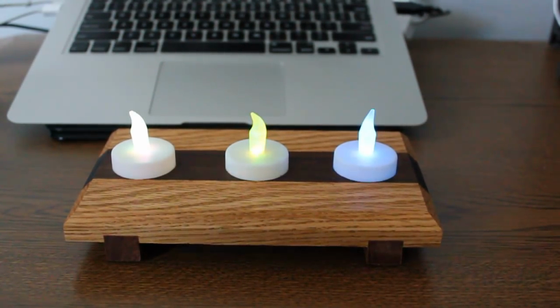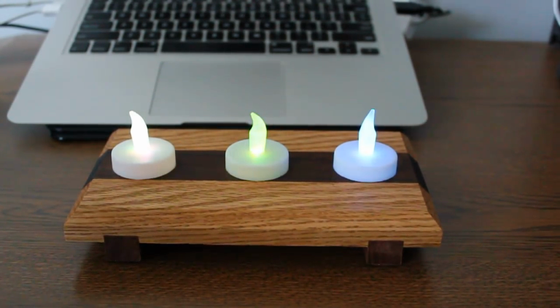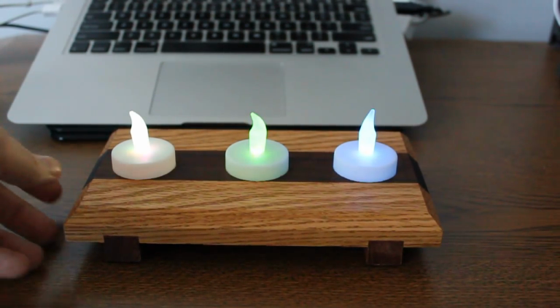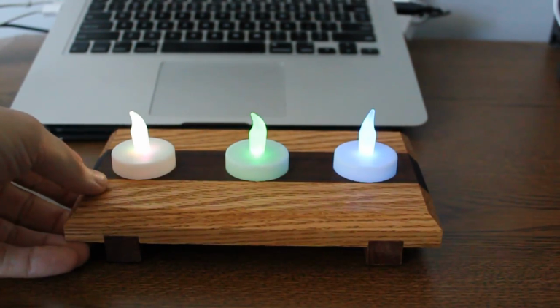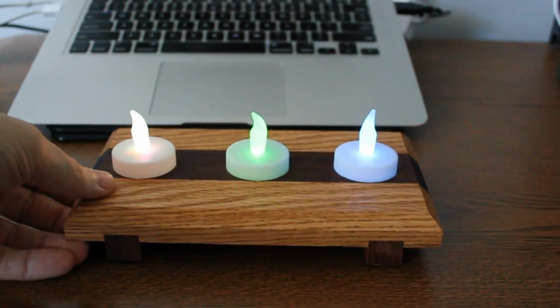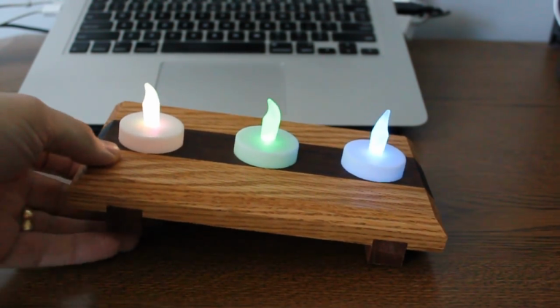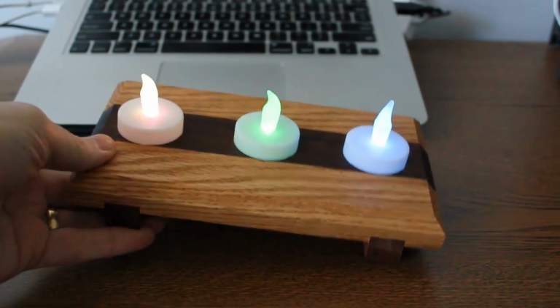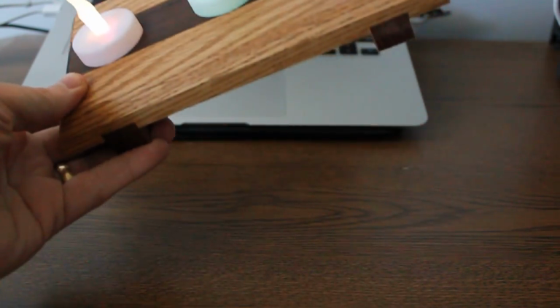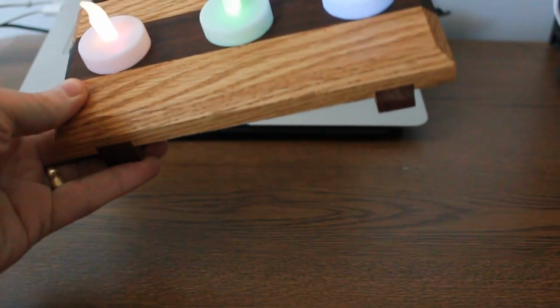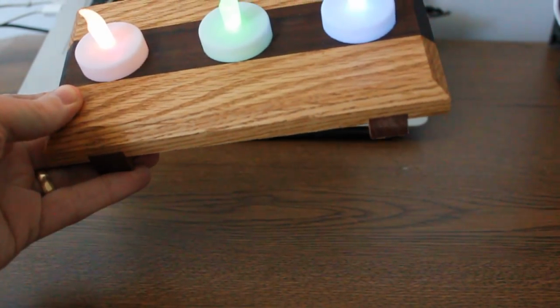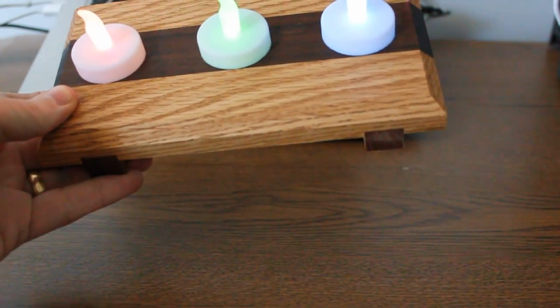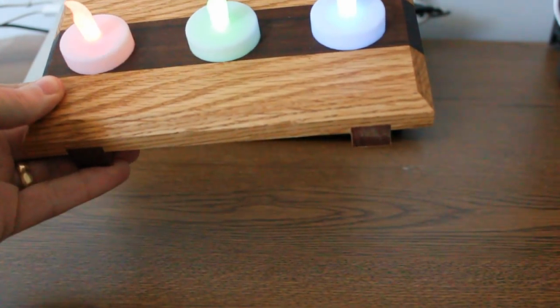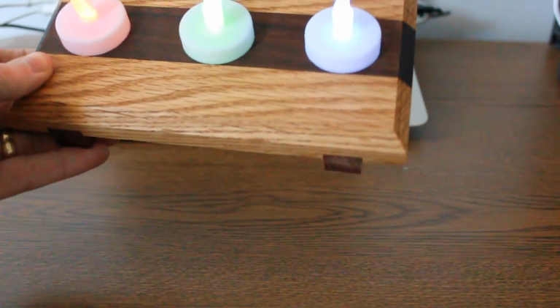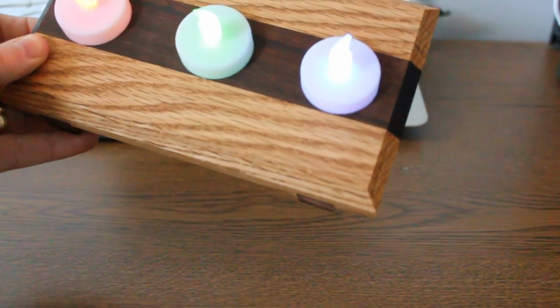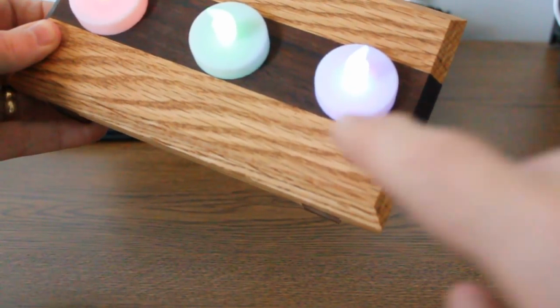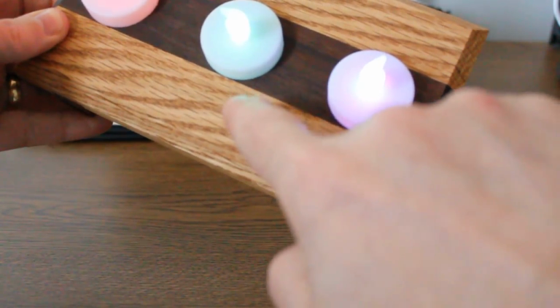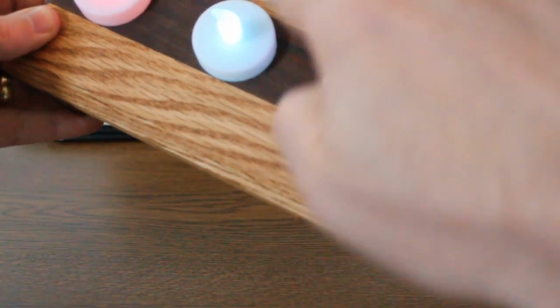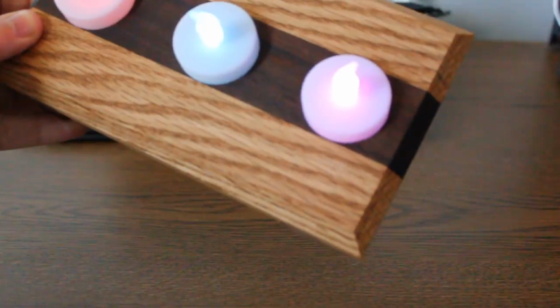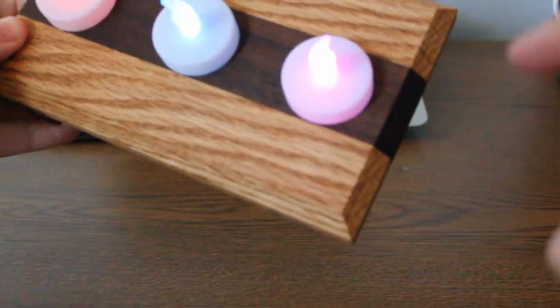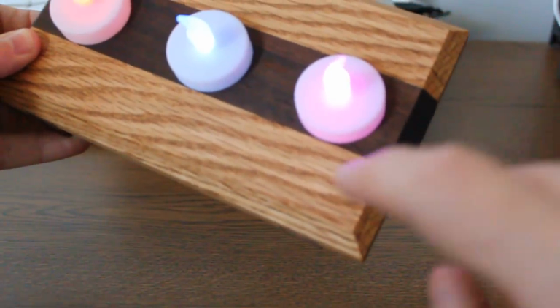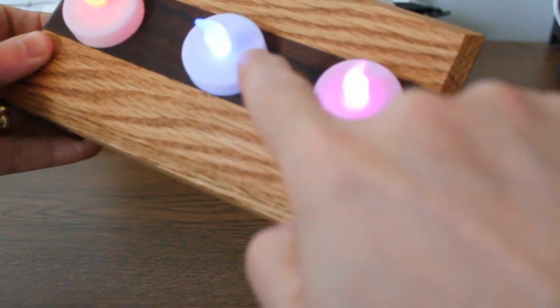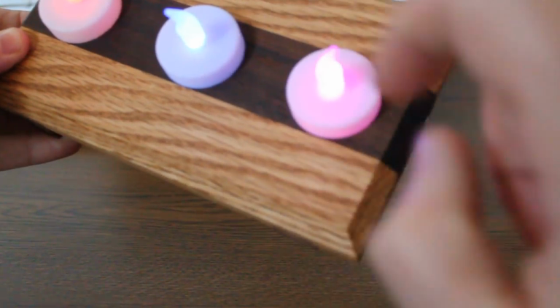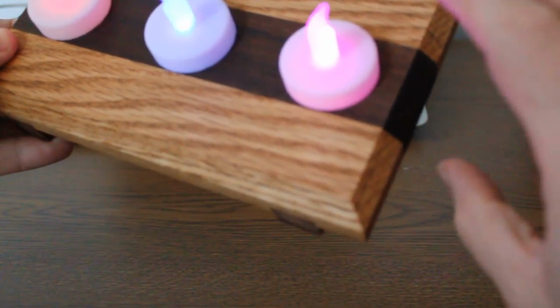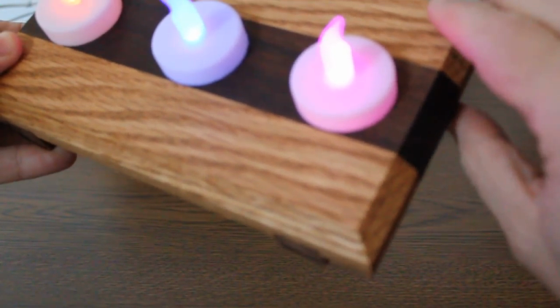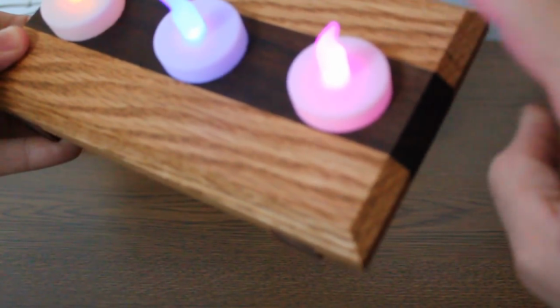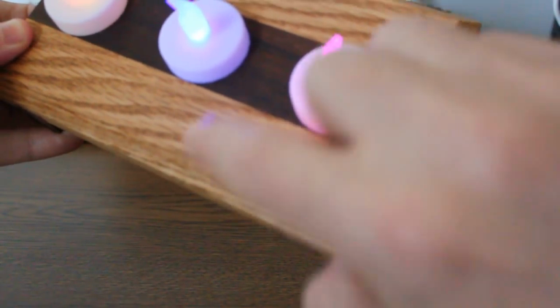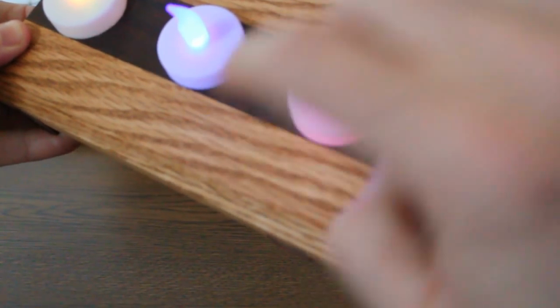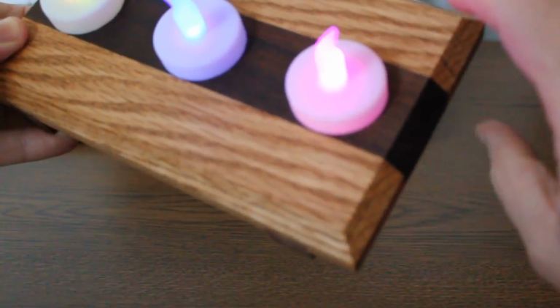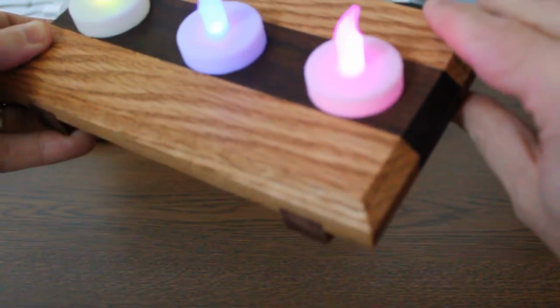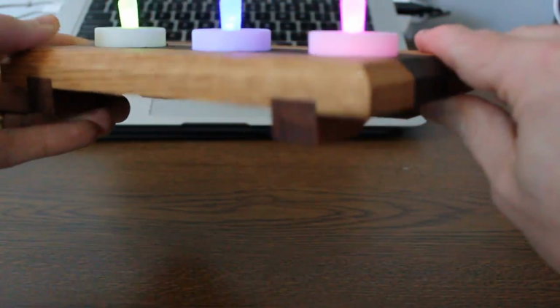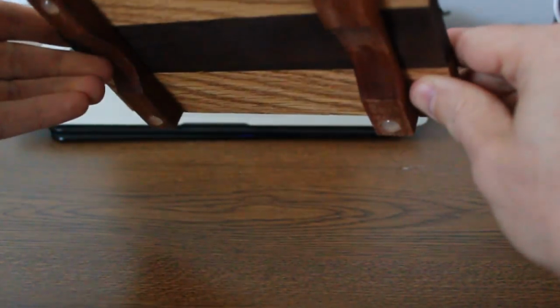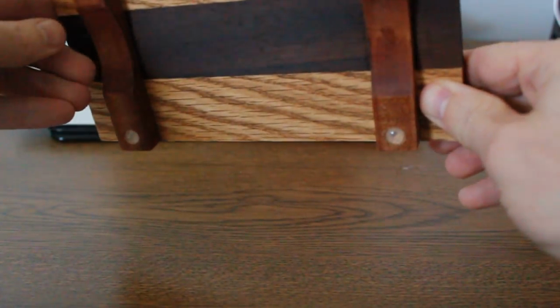This is a video walkthrough of my tea candle centerpiece. I have maple on either sides, walnut in the middle — nice contrasting colors there.